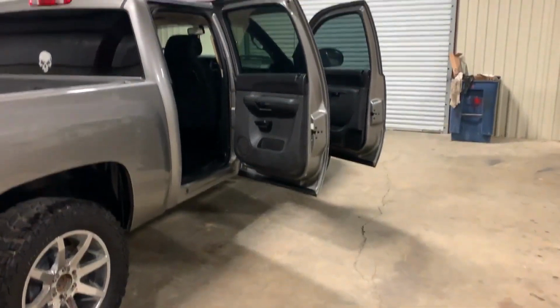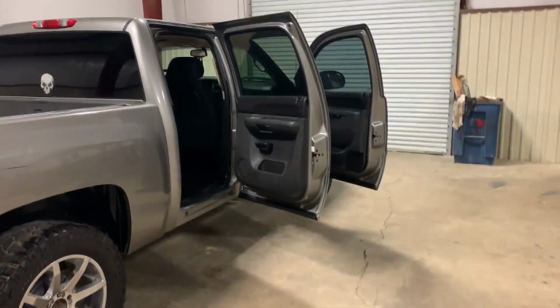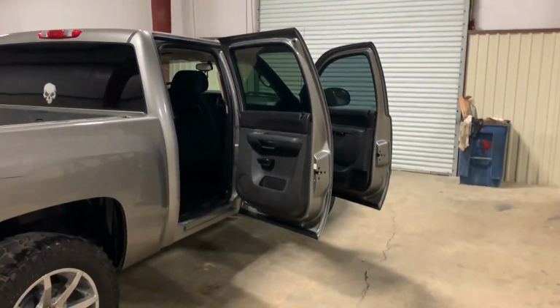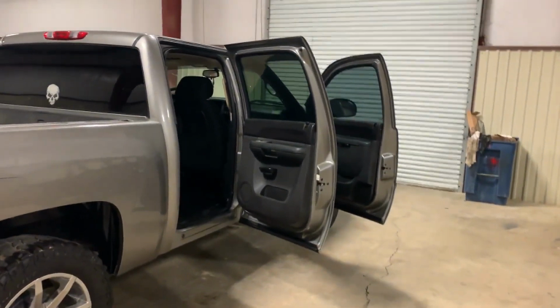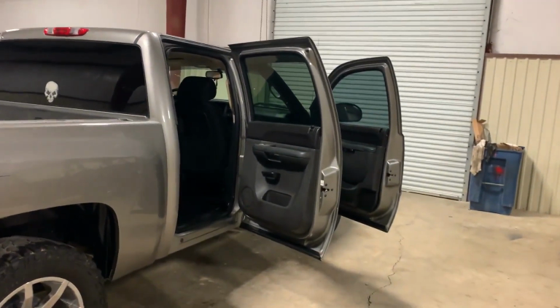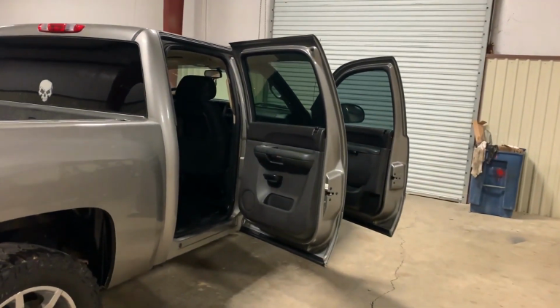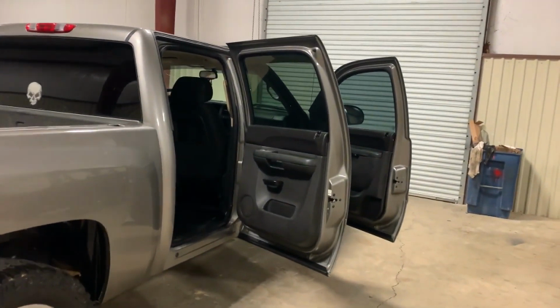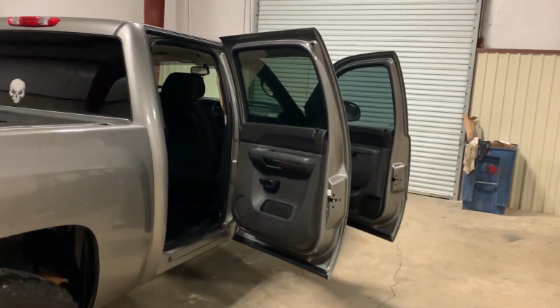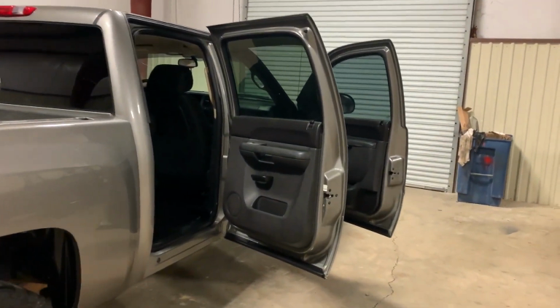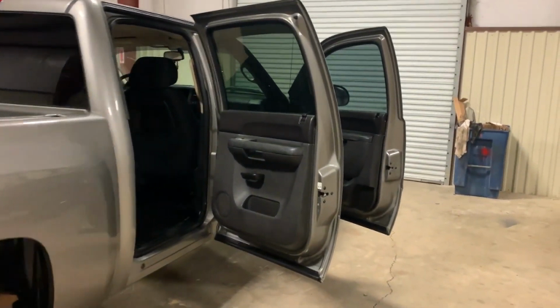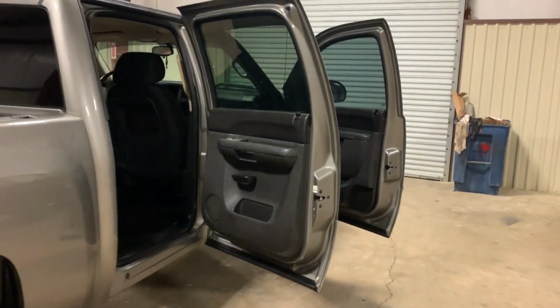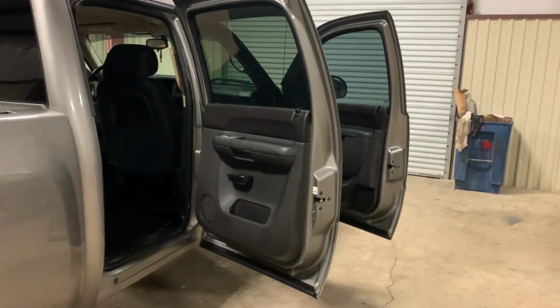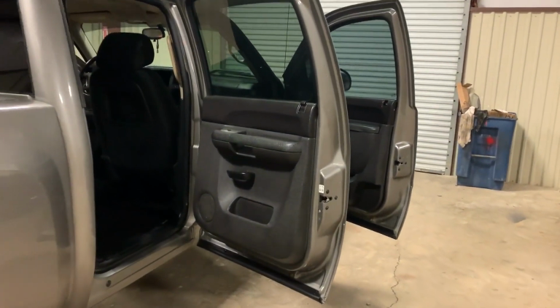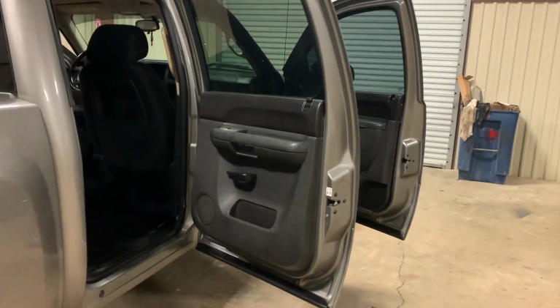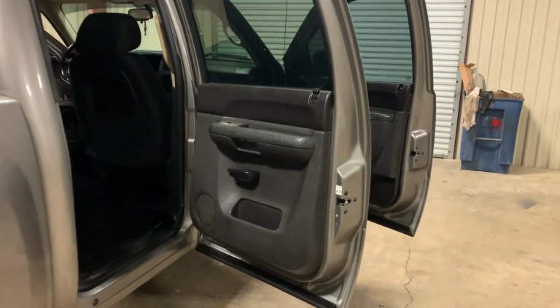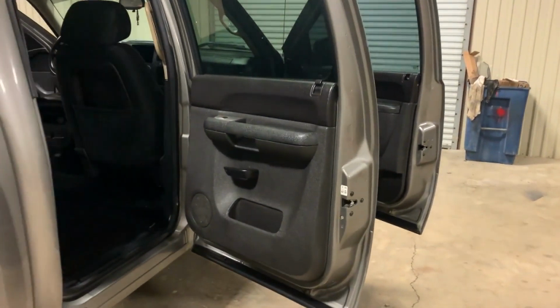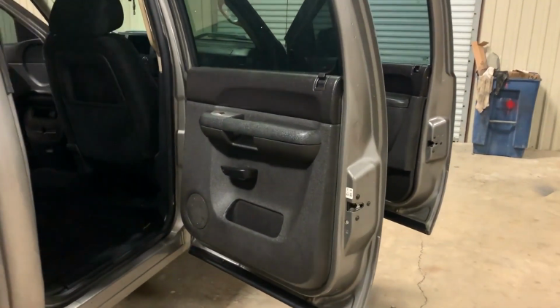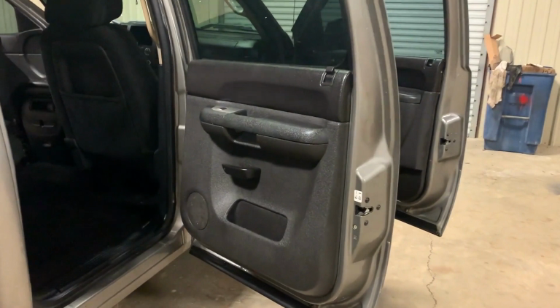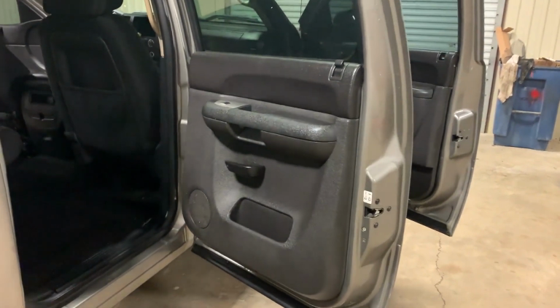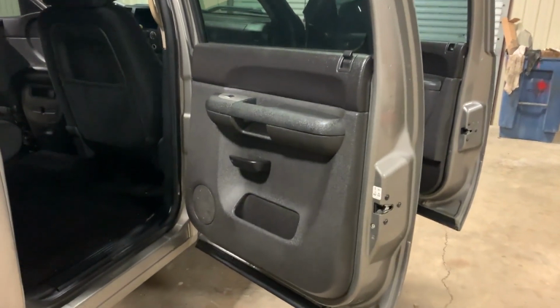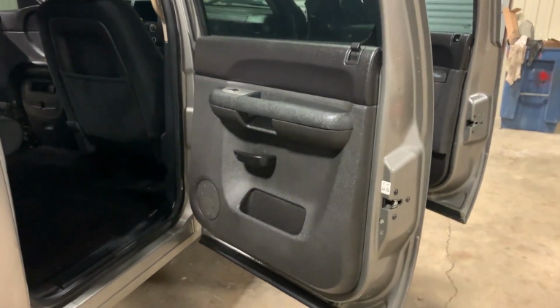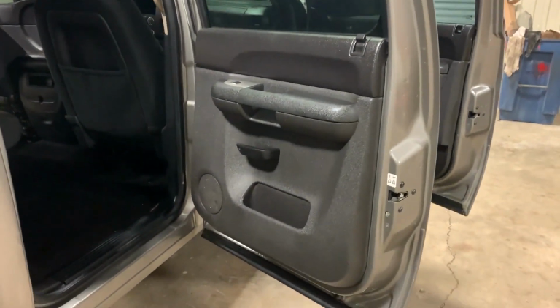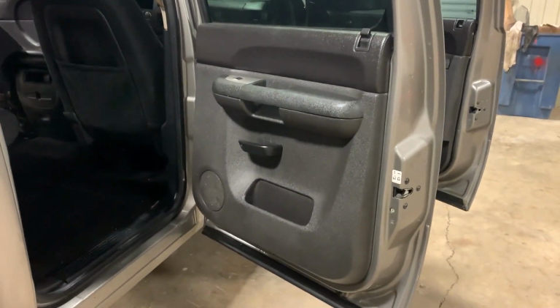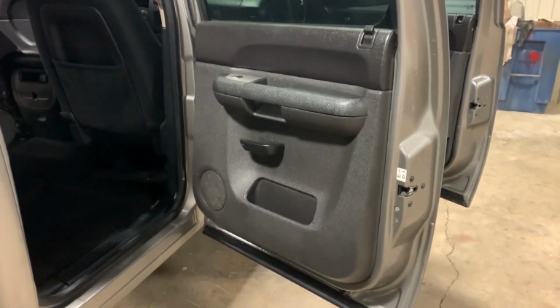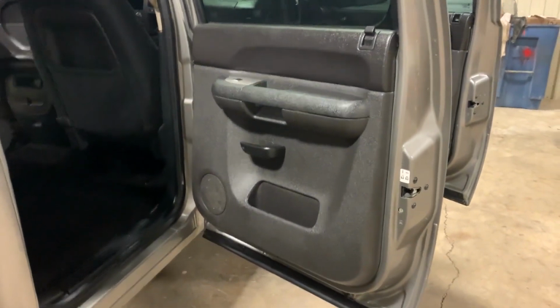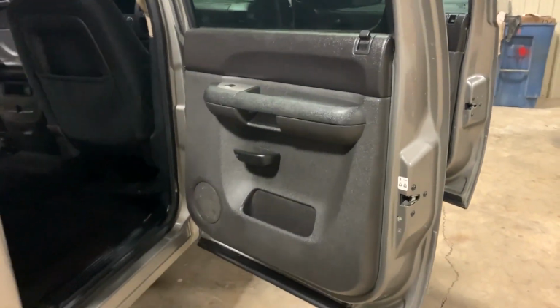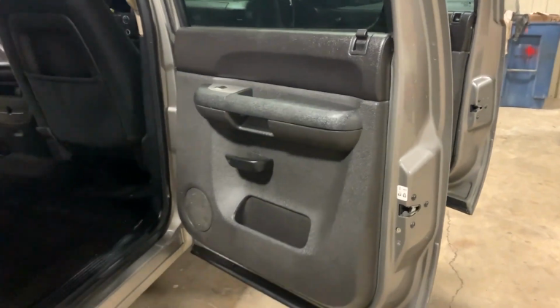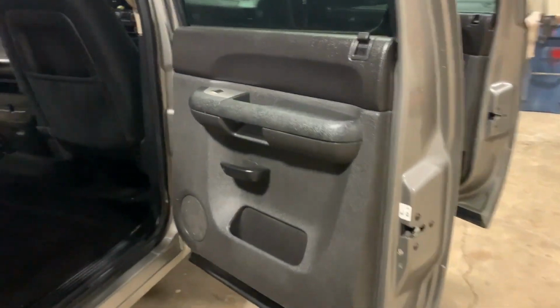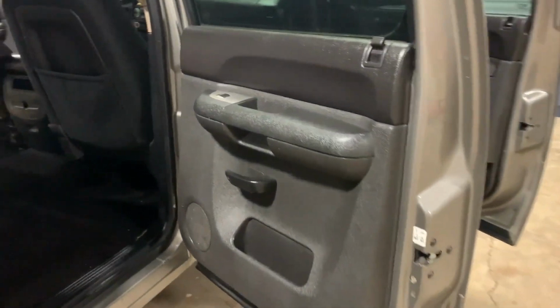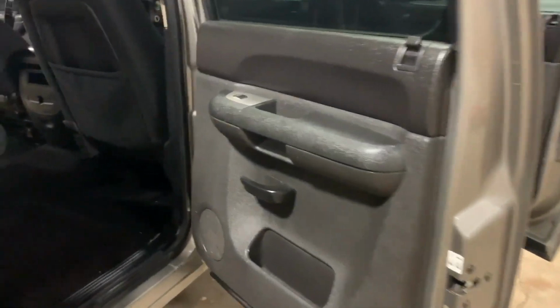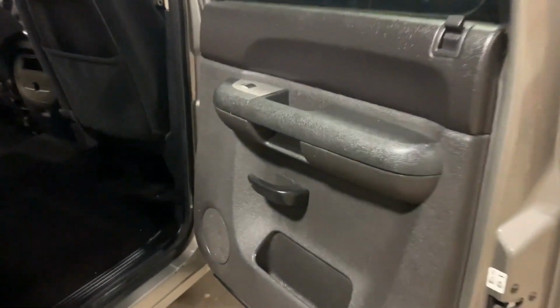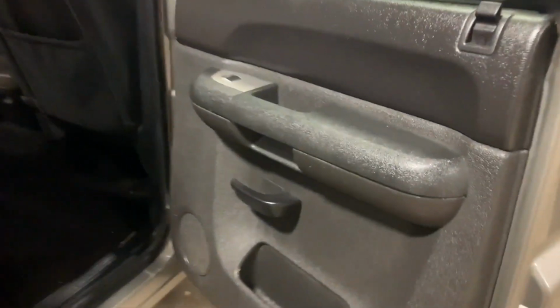Ladies and gentlemen, walking up to the passenger rear door on this 2012 Chevy Silverado. The door panel is nice and clean and straight, not all broke up or beat up like you can see in some of the trucks.